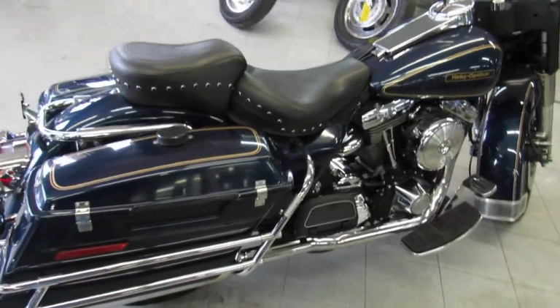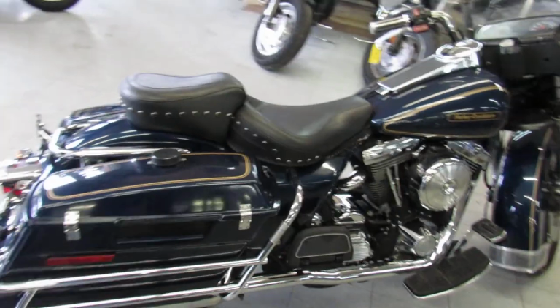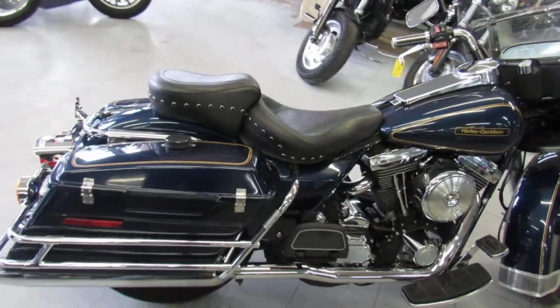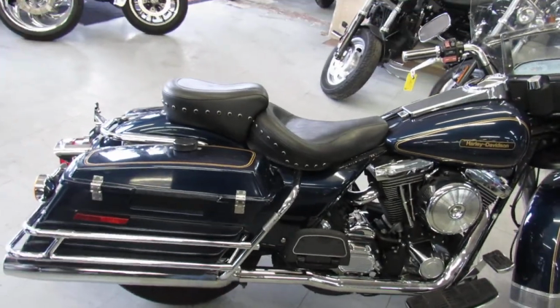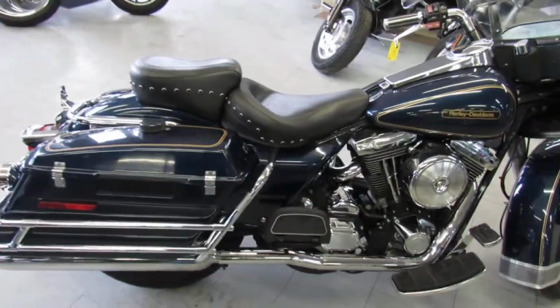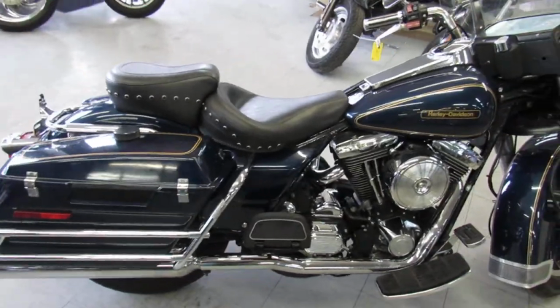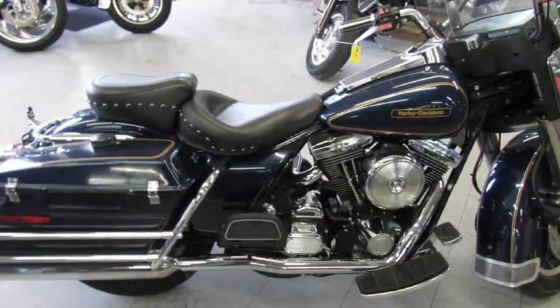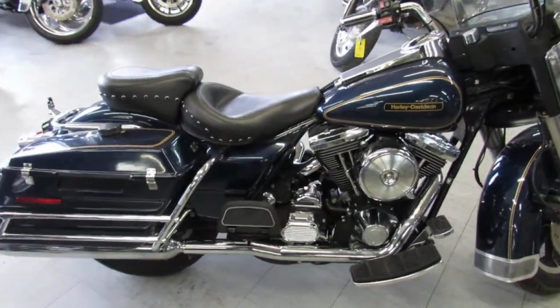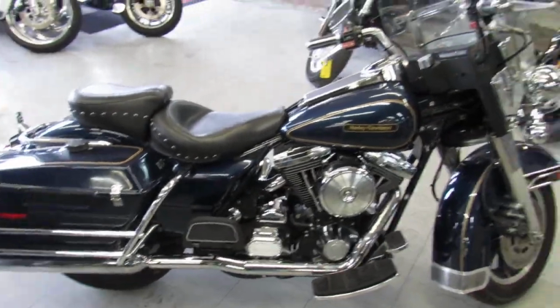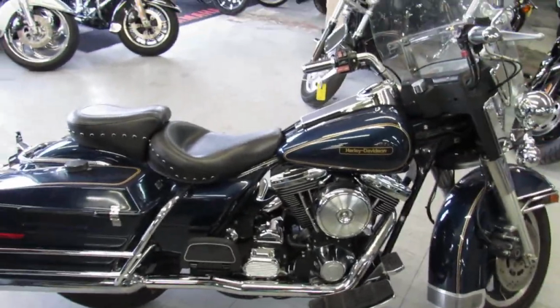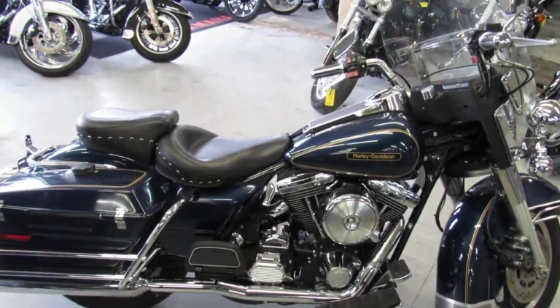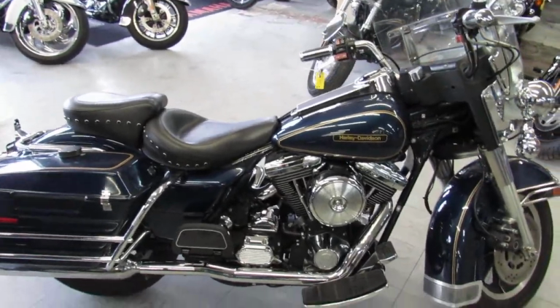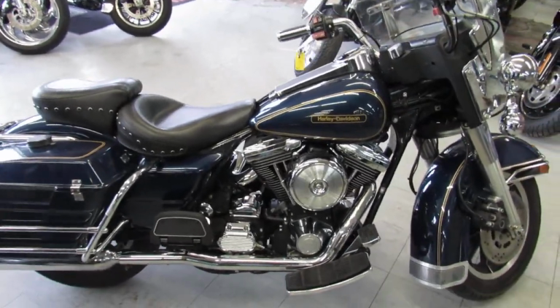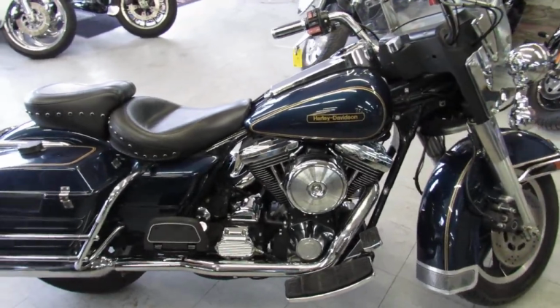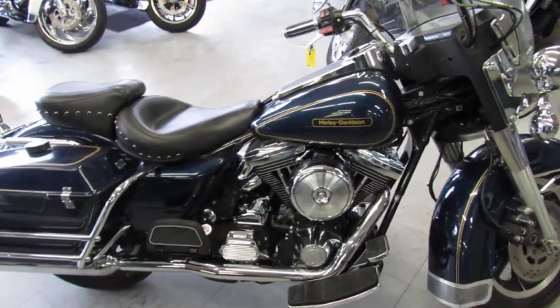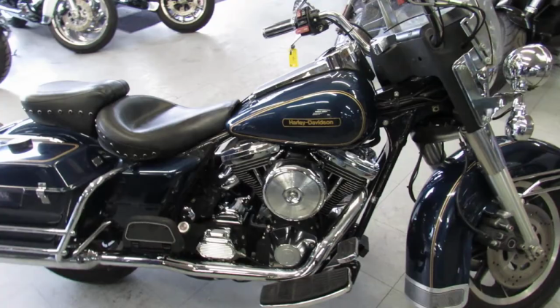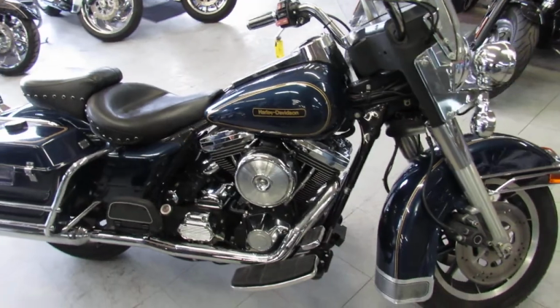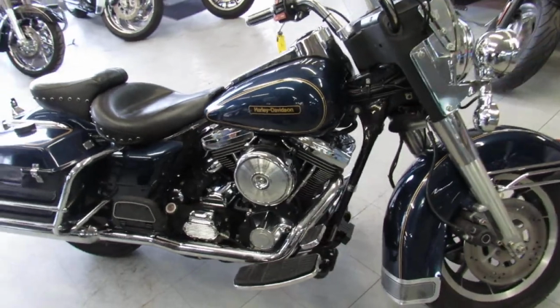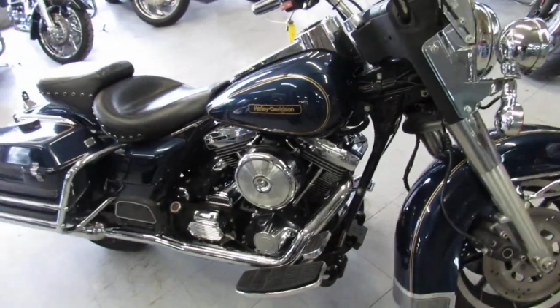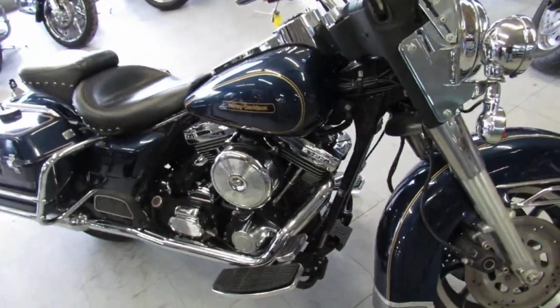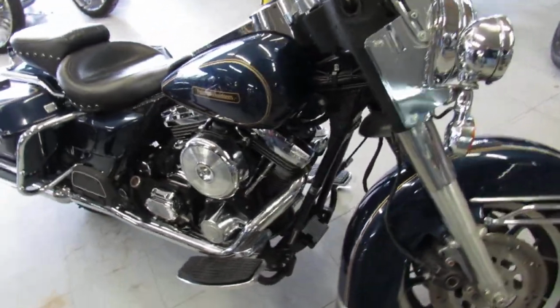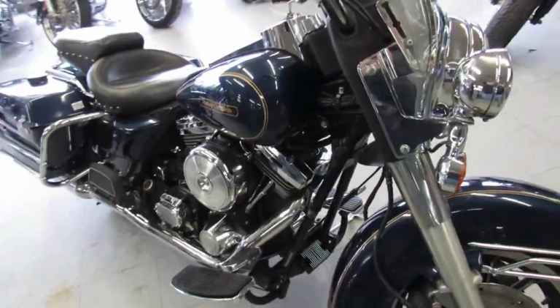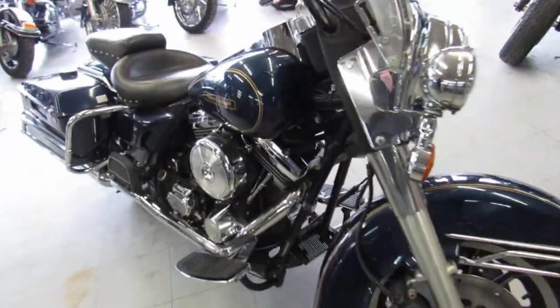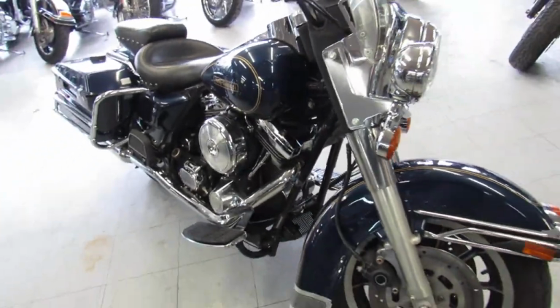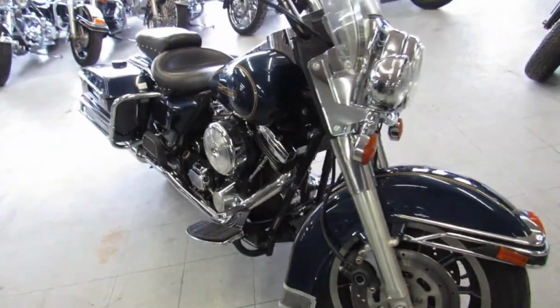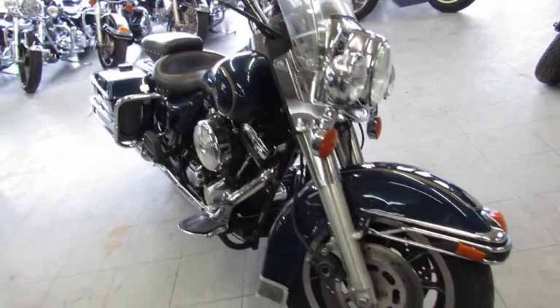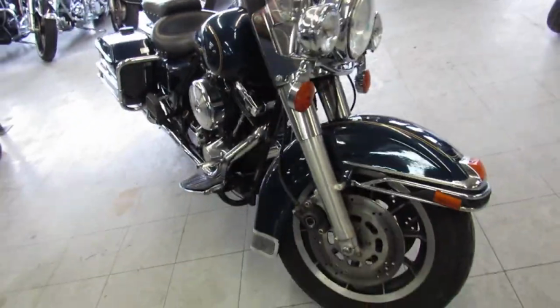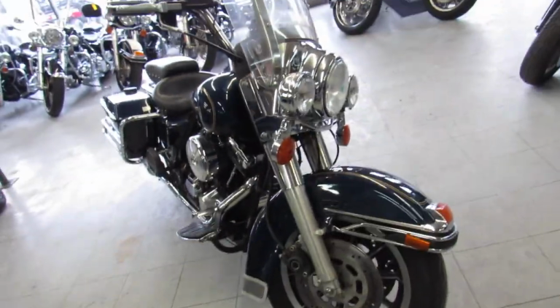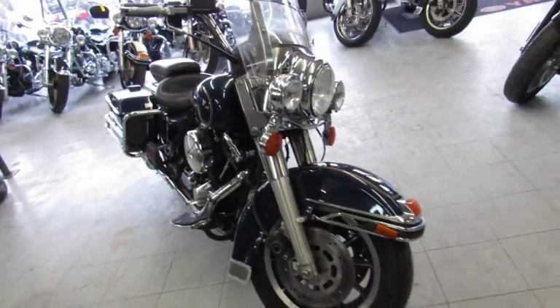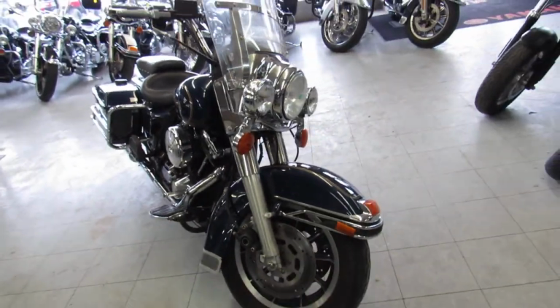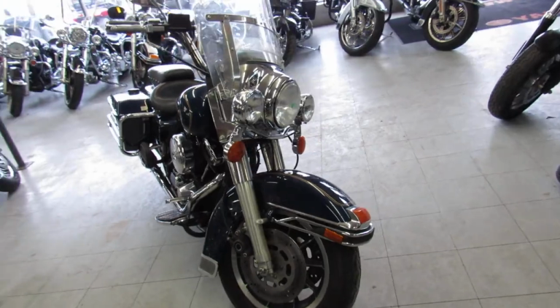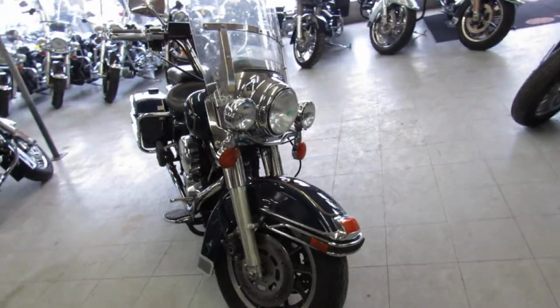All for only $59.99 guys. This Electra has the strong running Evo motor along with a windshield and hard bags. Own this great 95 Electra for only $59.99.